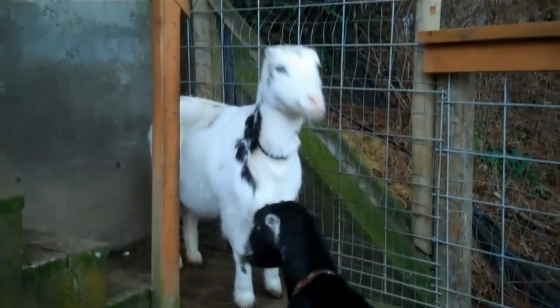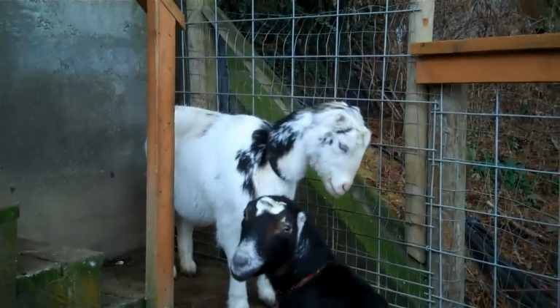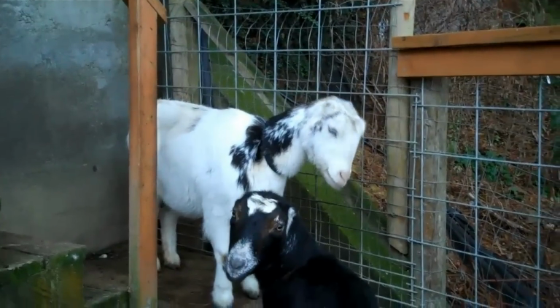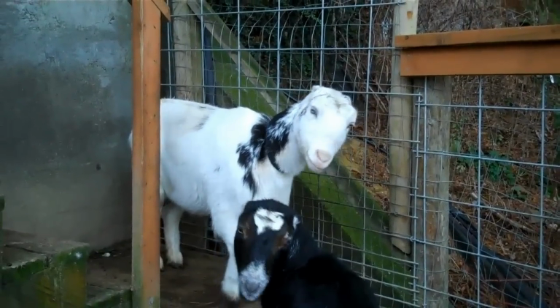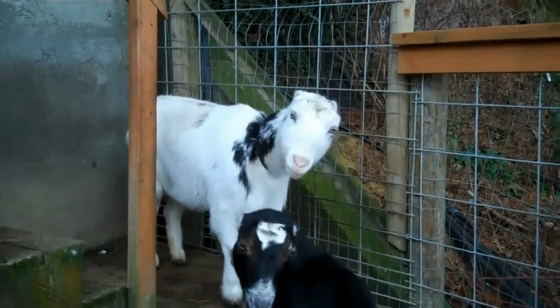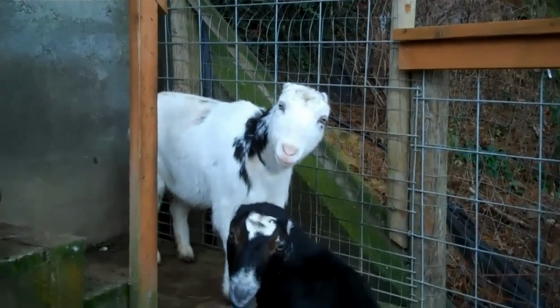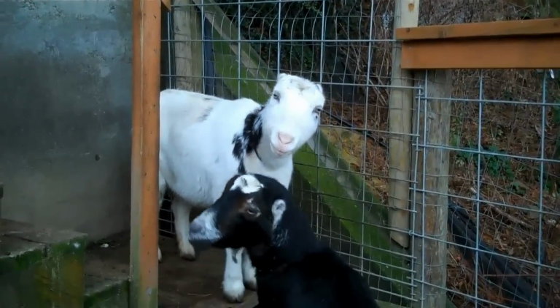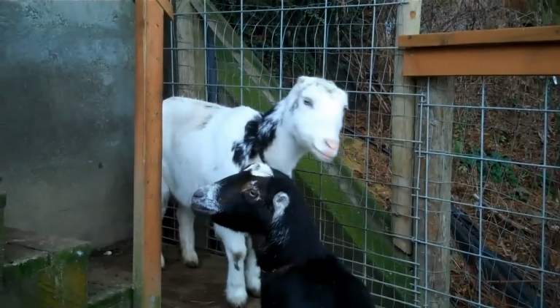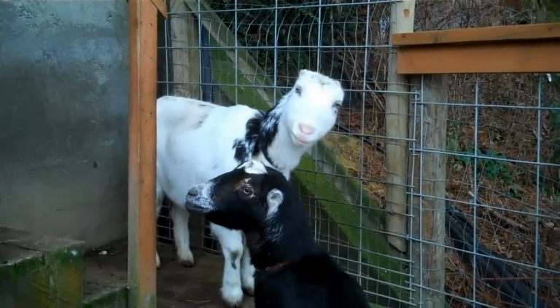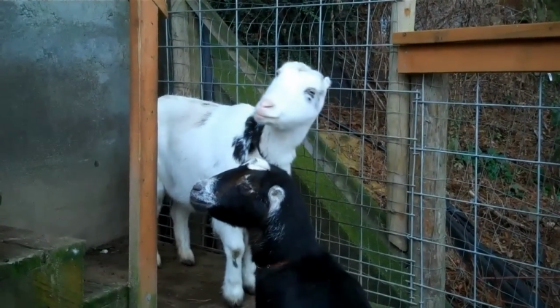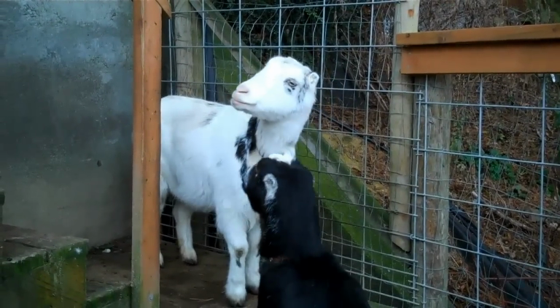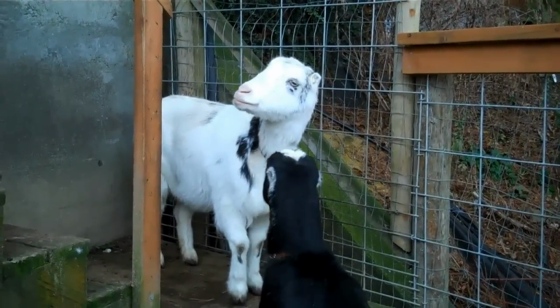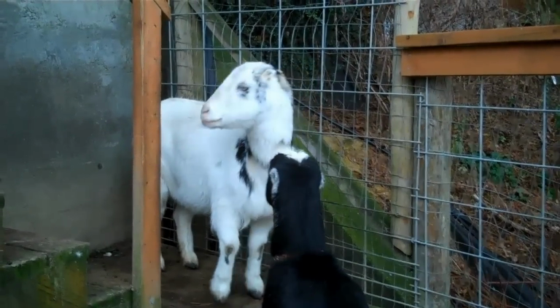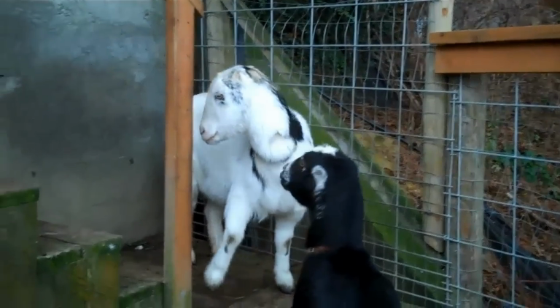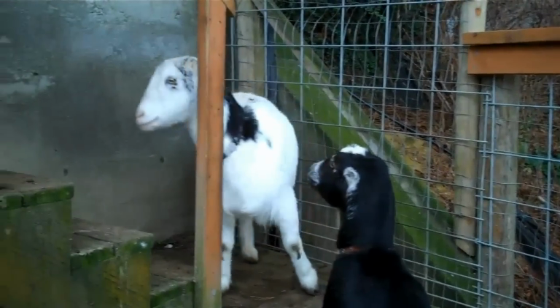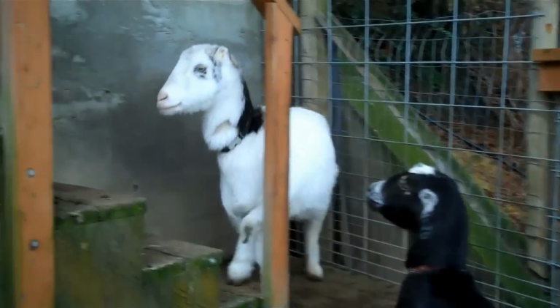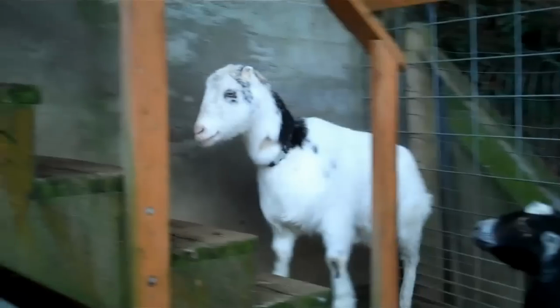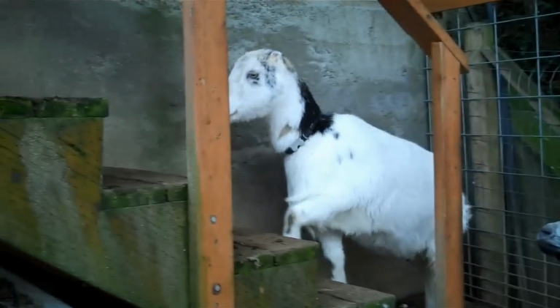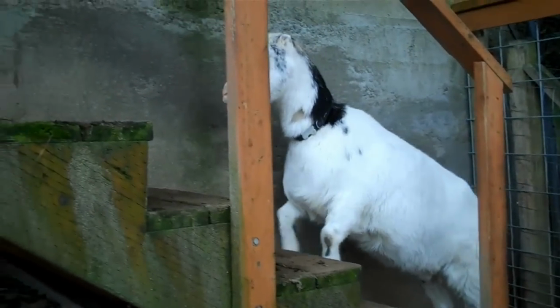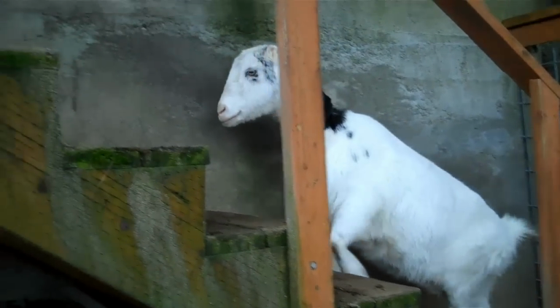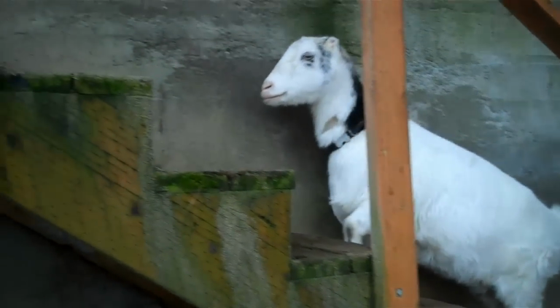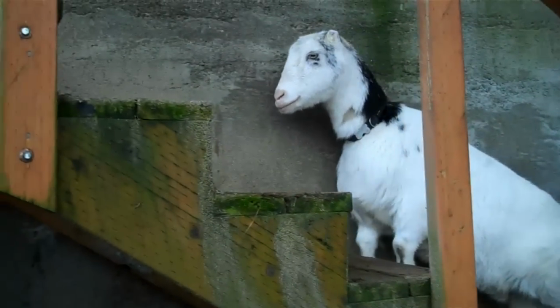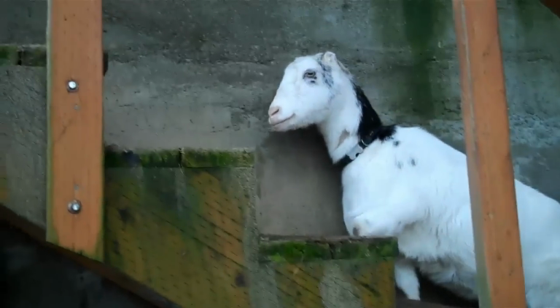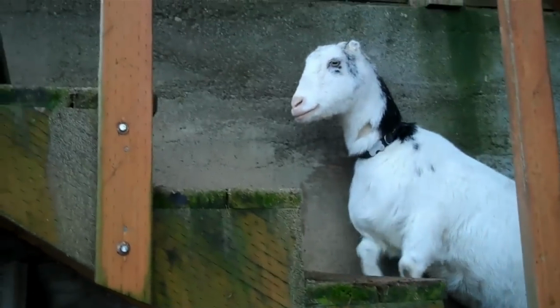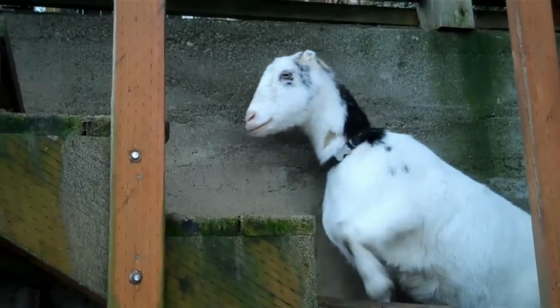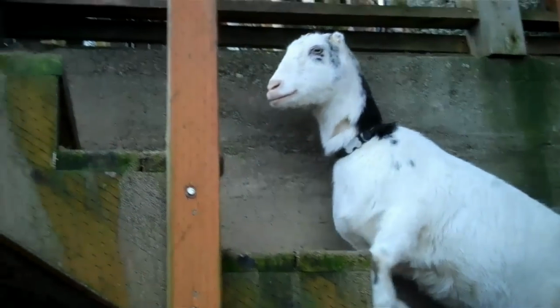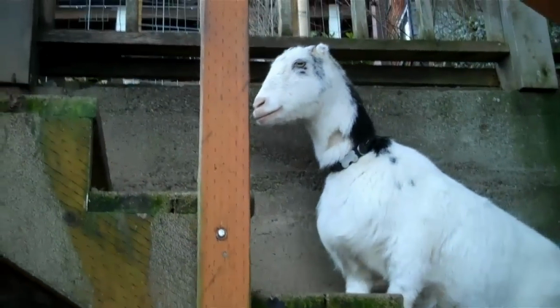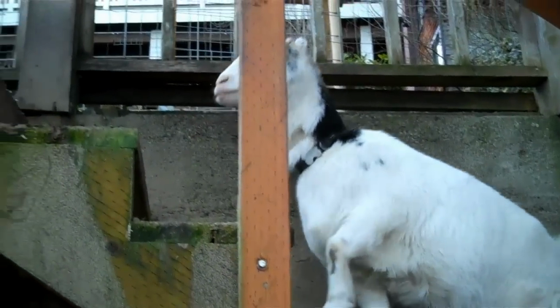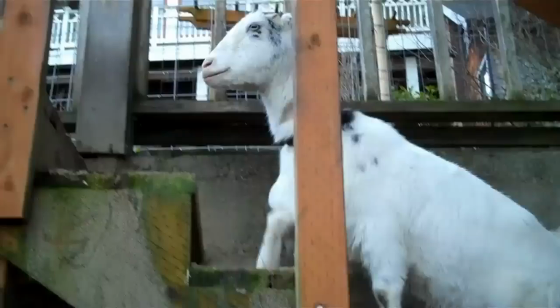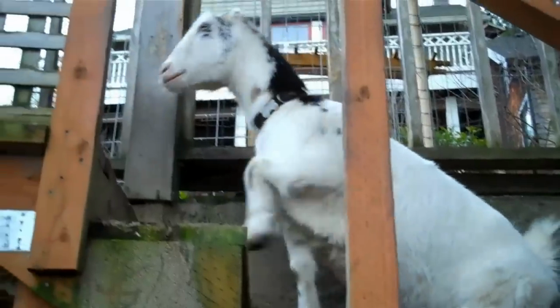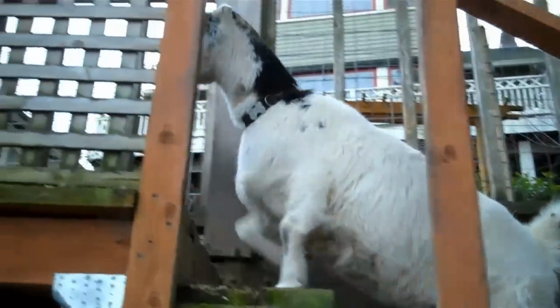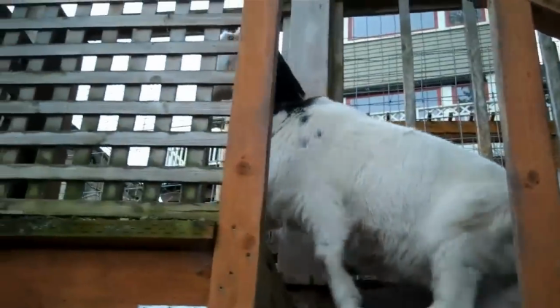So if you're doing this test for the first time and you're not really sure if it's tight or mushy, find another goat who isn't pregnant — that you know for sure isn't pregnant — and feel her abdomen, and then you can compare.